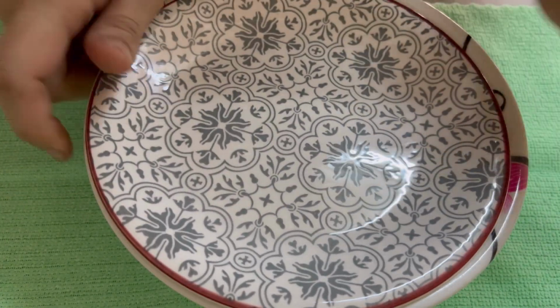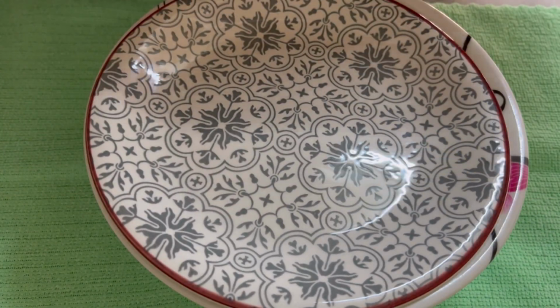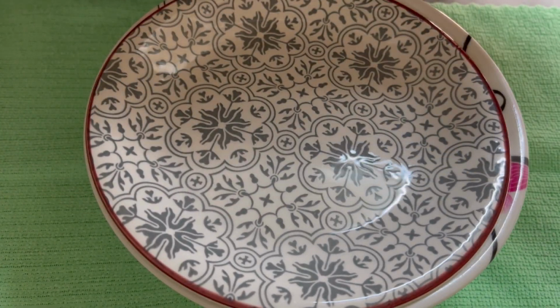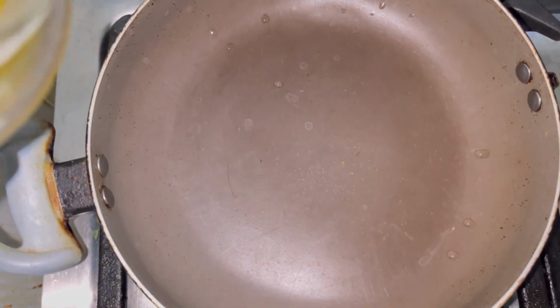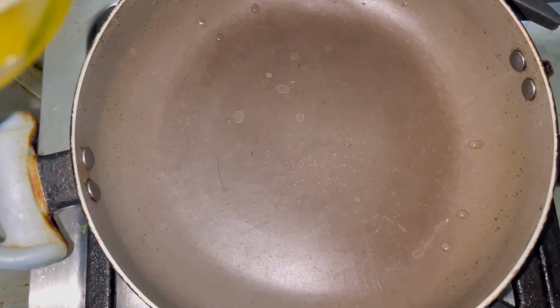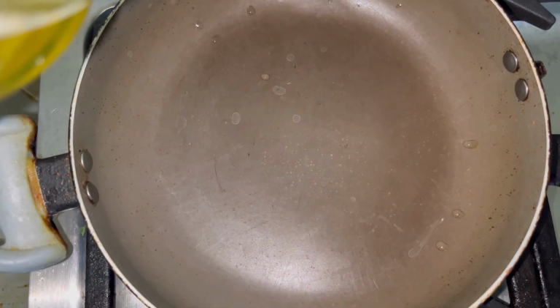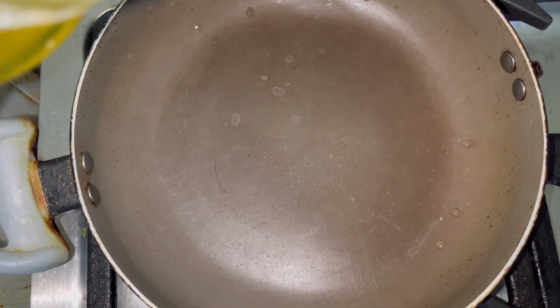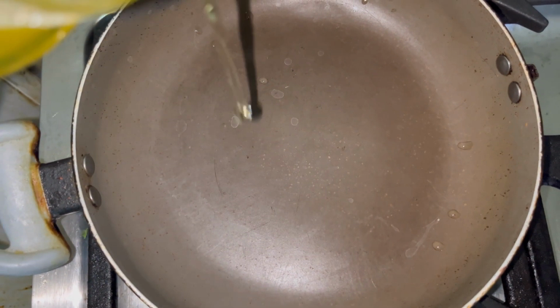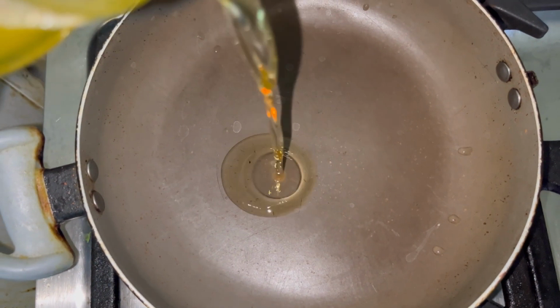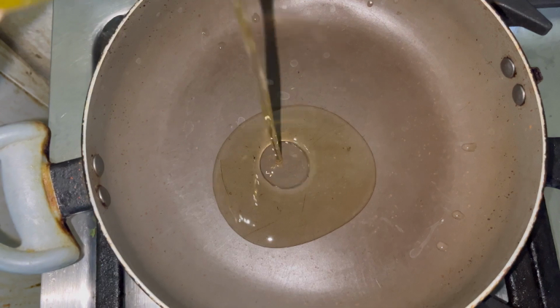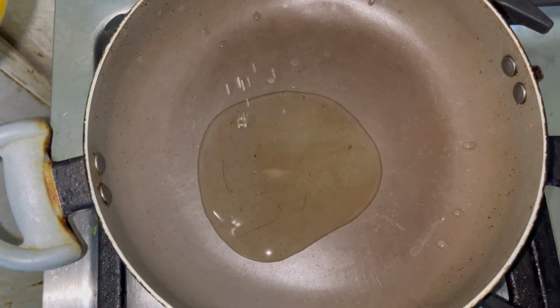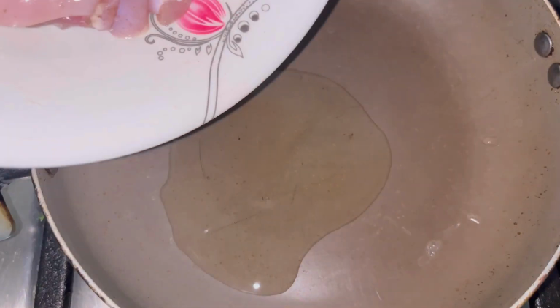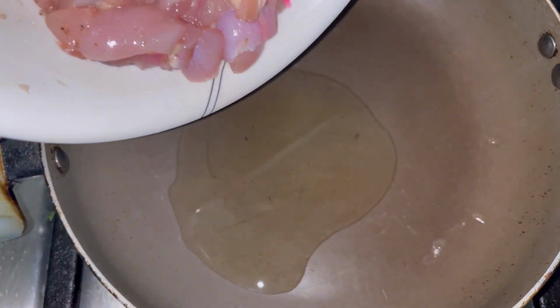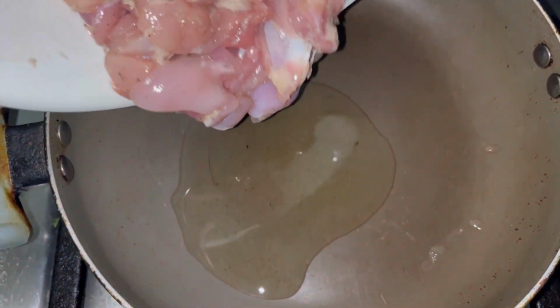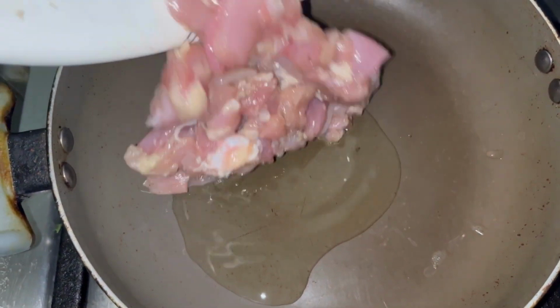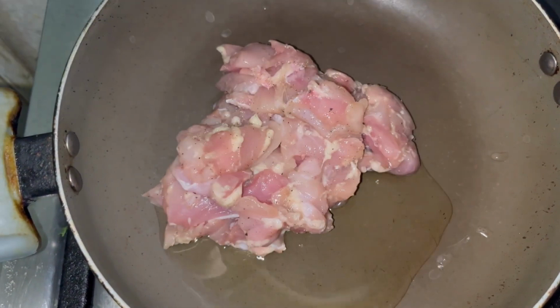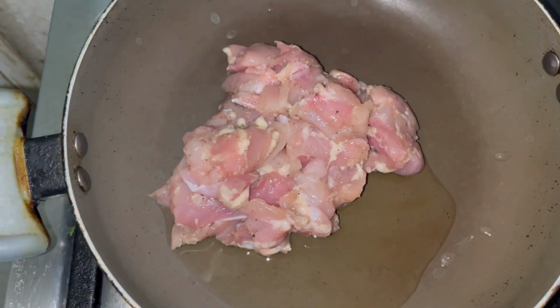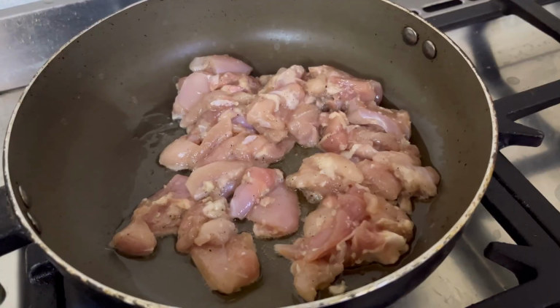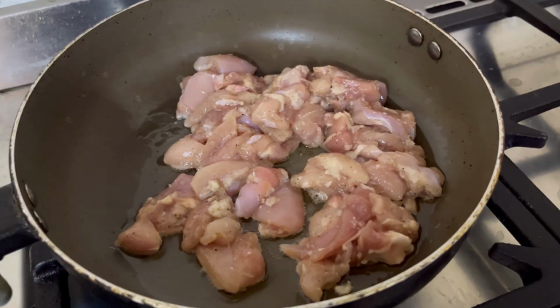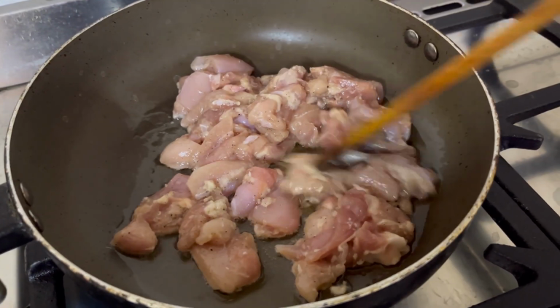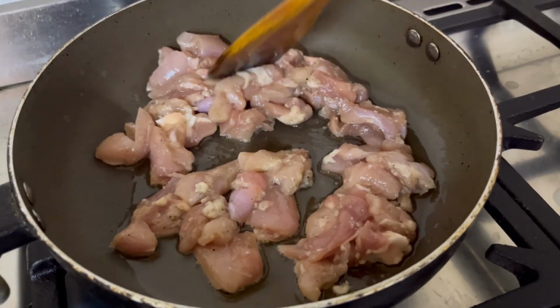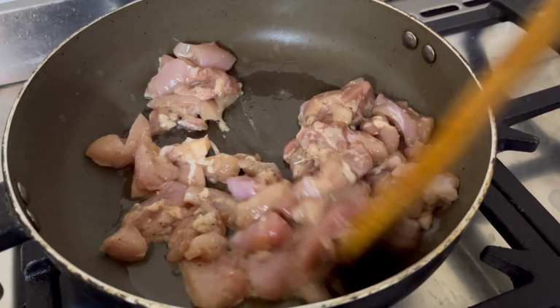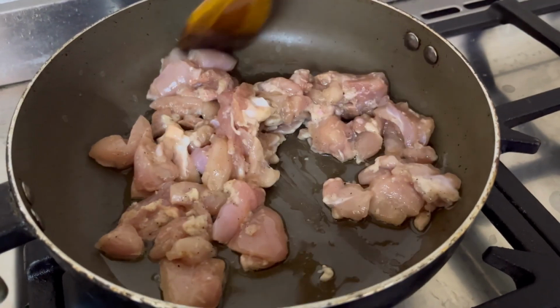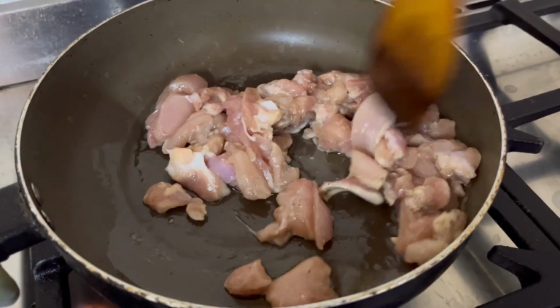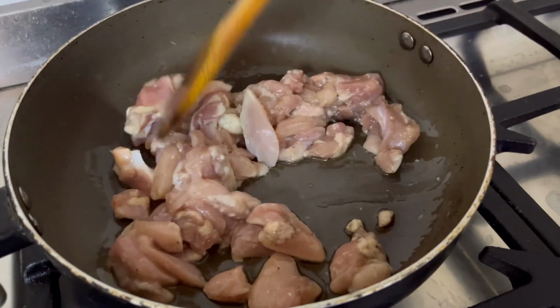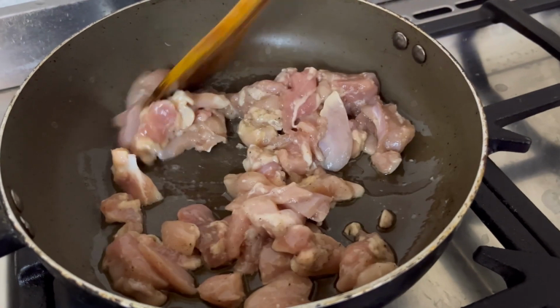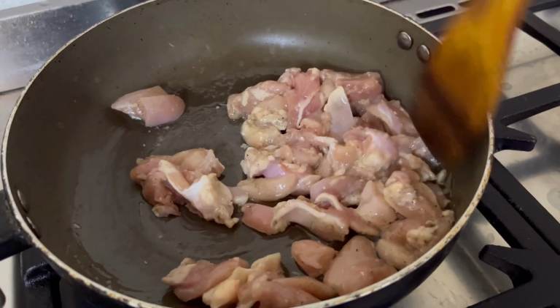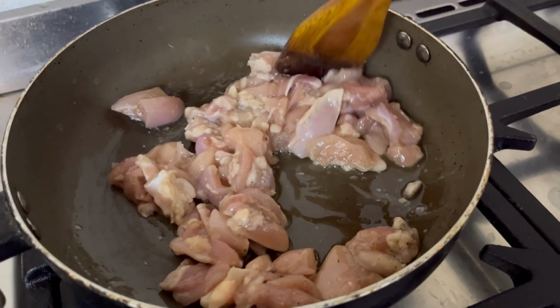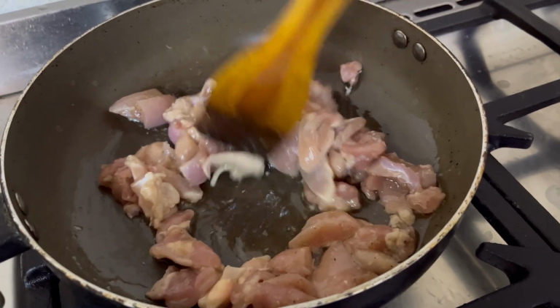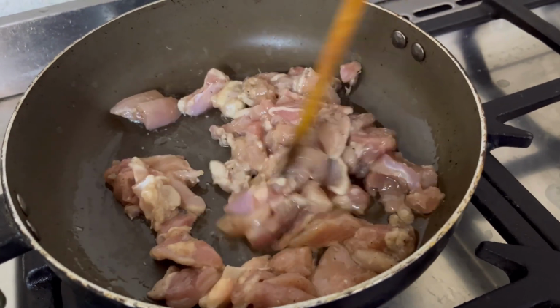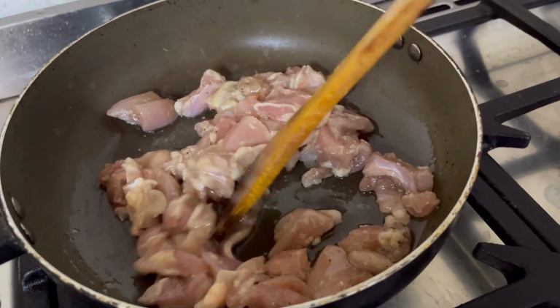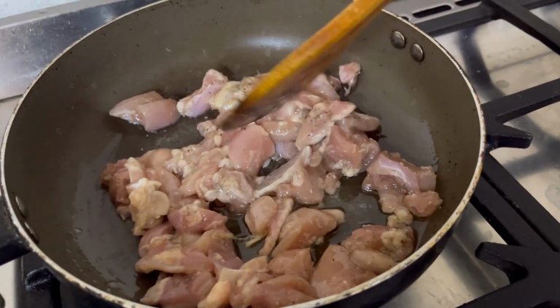I boiled the pasta separately. After half an hour, I added 3-4 tablespoons of oil and put it on the marinated chicken to cook.